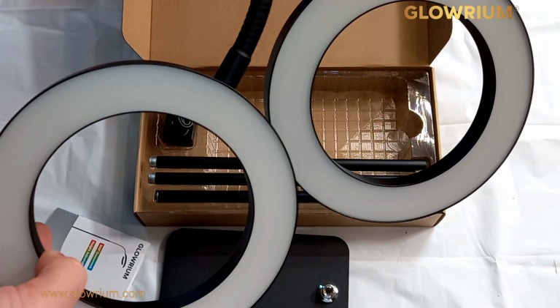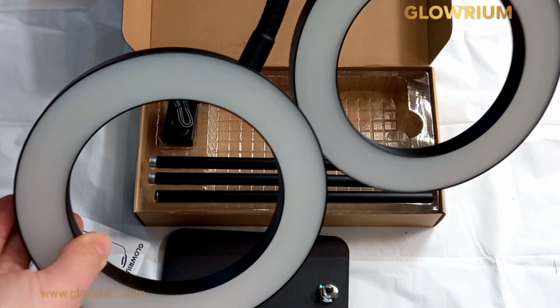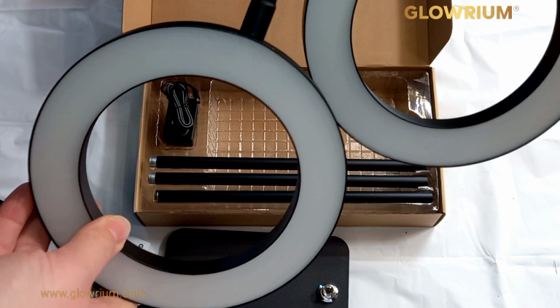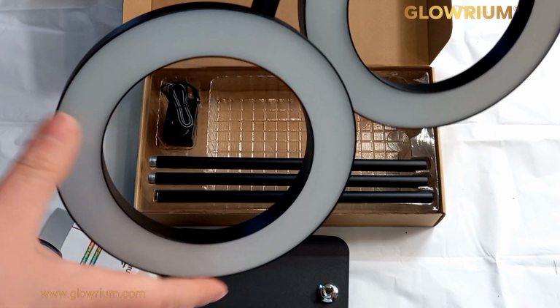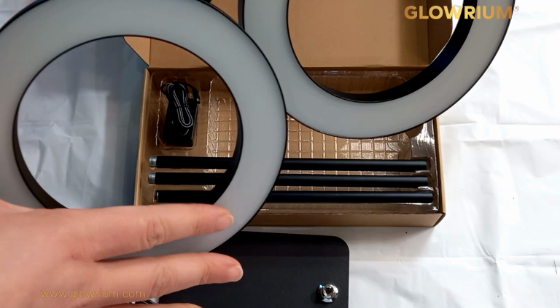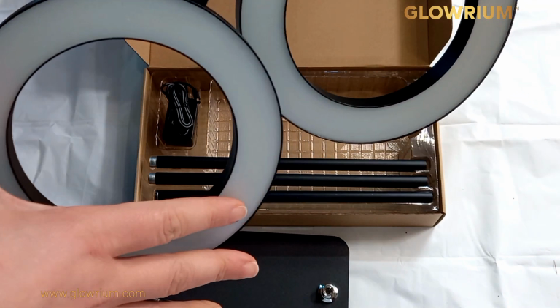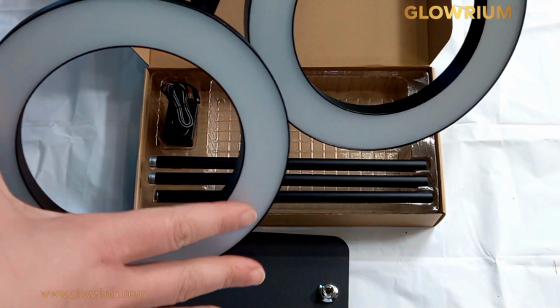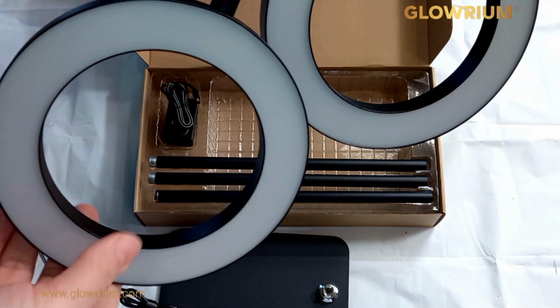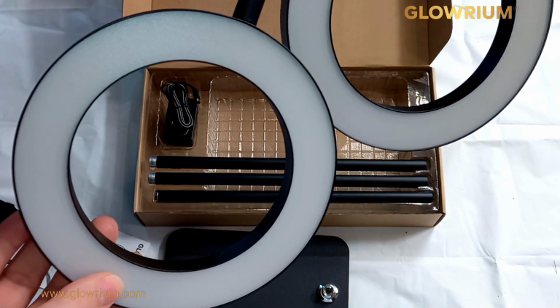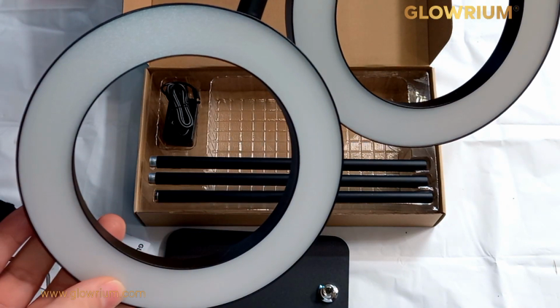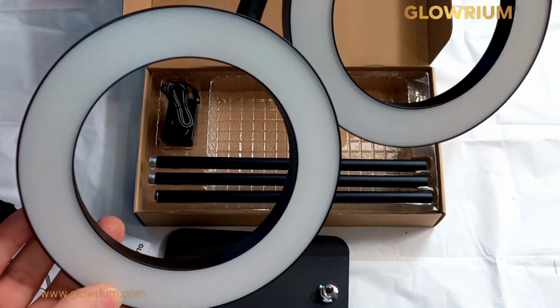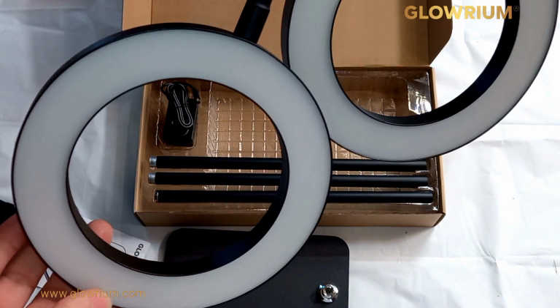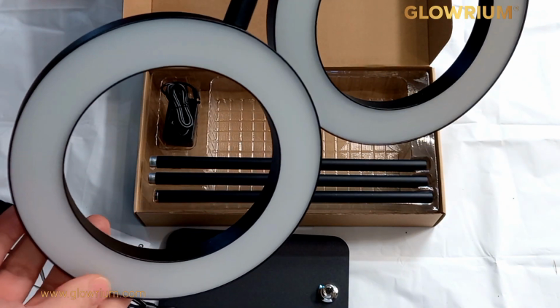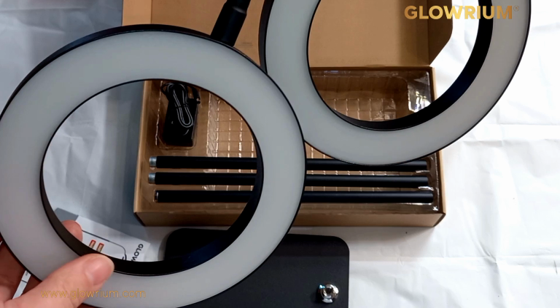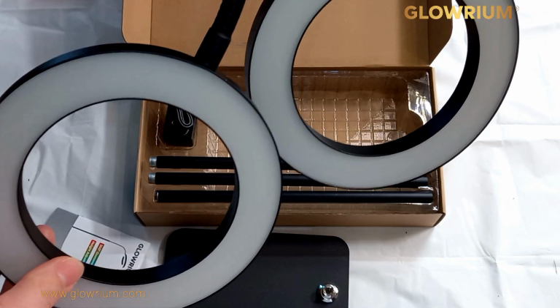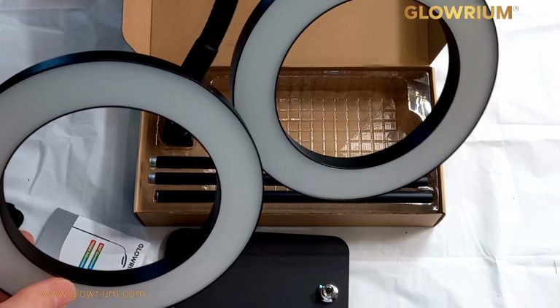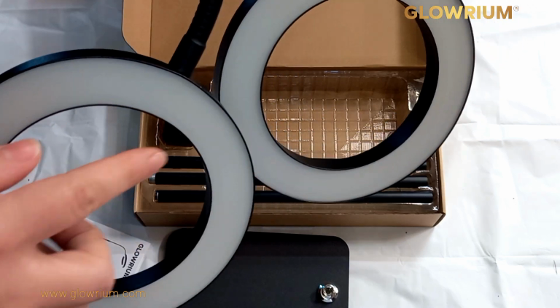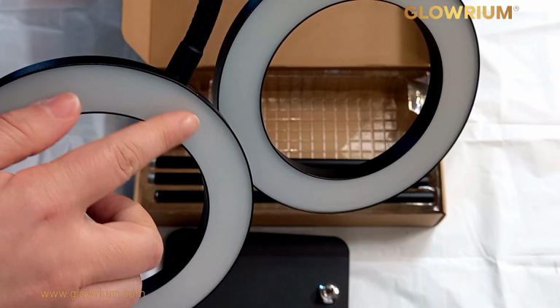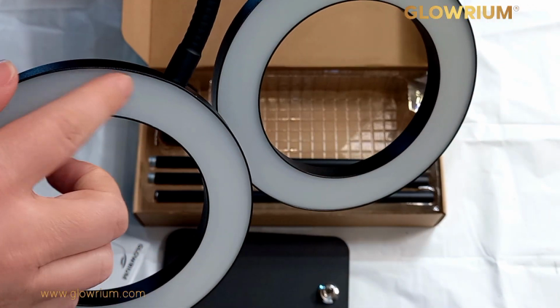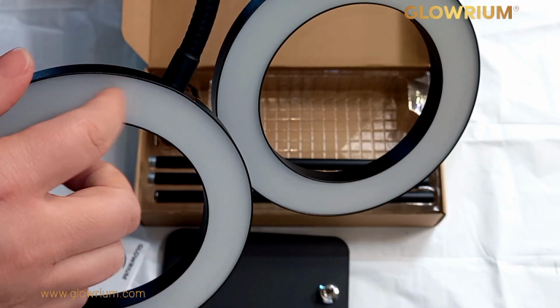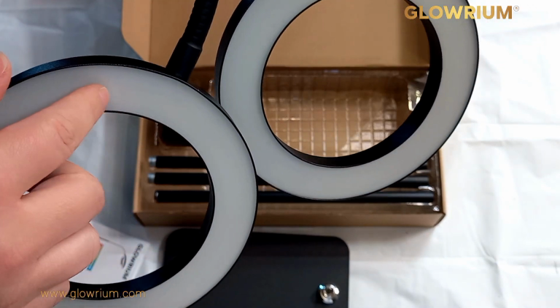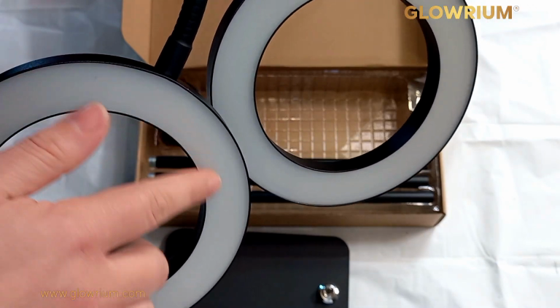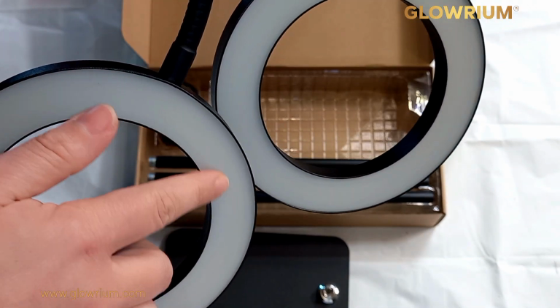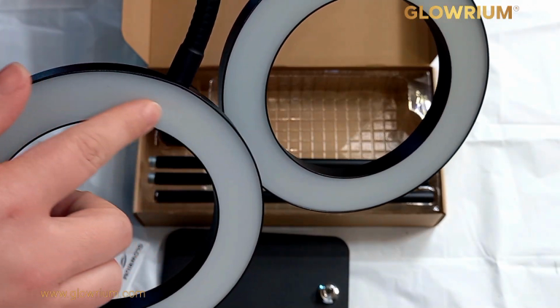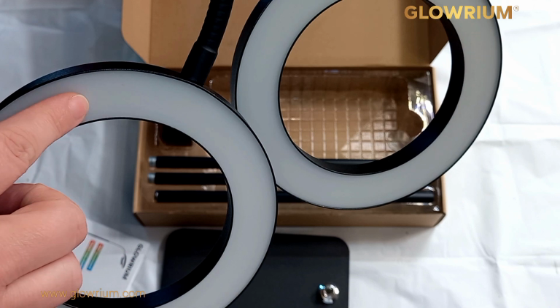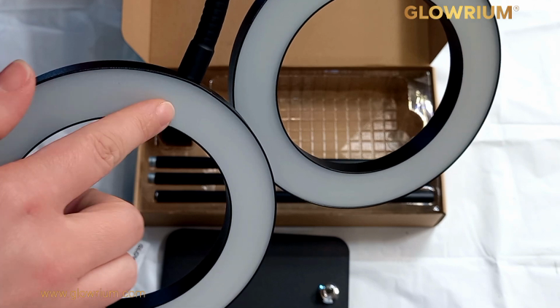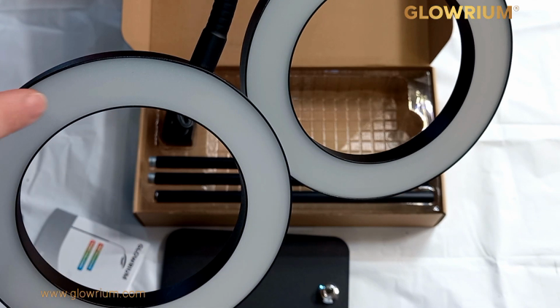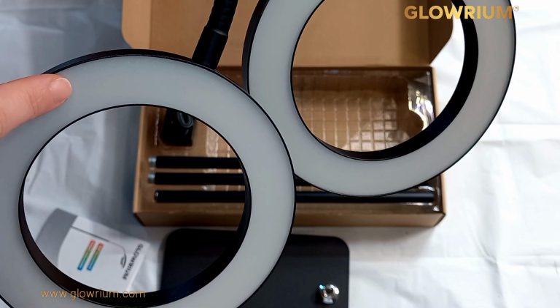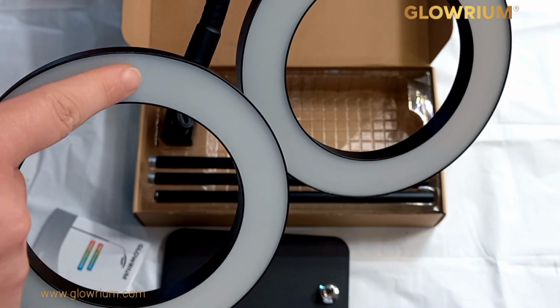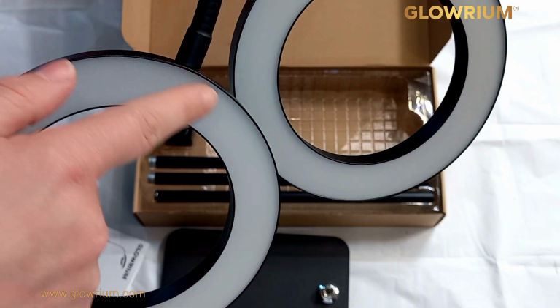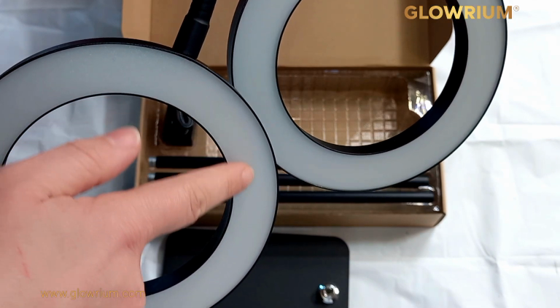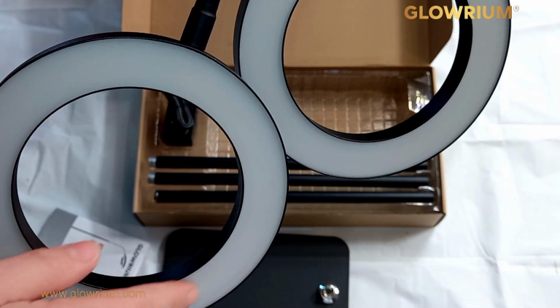There are two ring lights, just over six inches in diameter, so they're a nice size. This part here is like a frosted plastic cover, with the LEDs situated underneath.